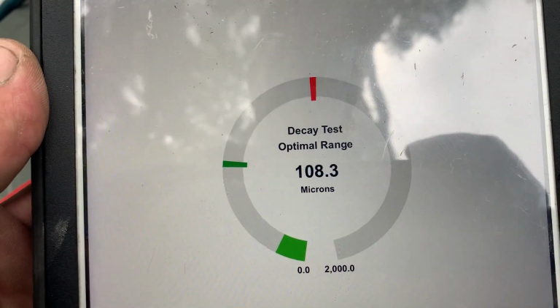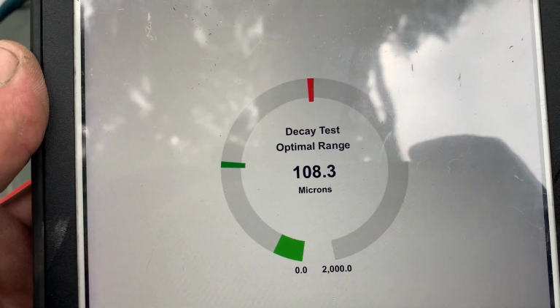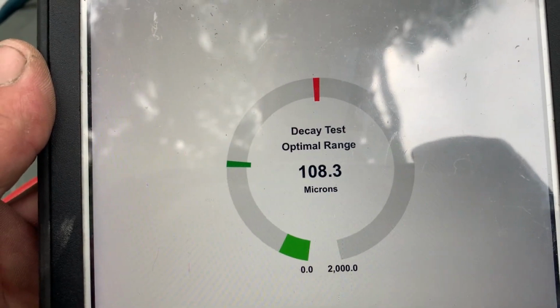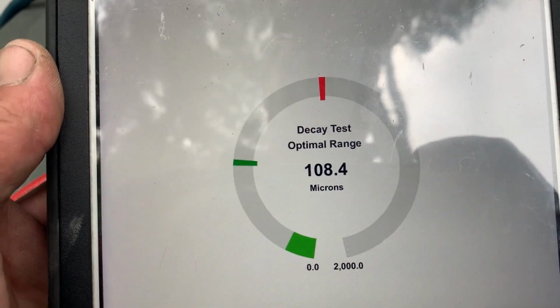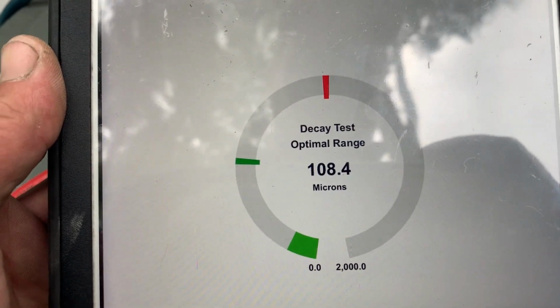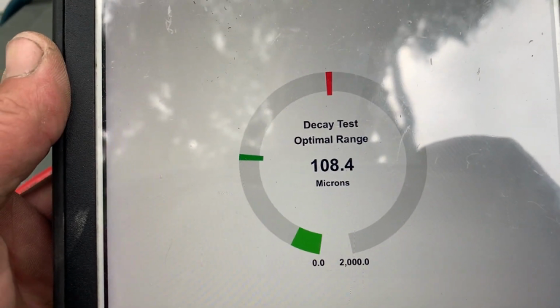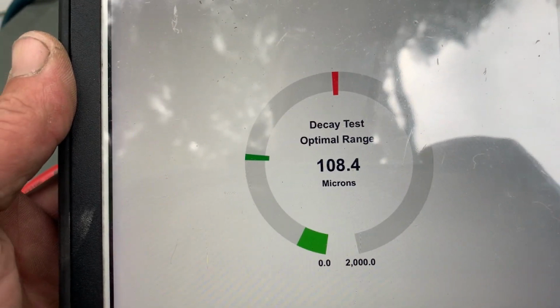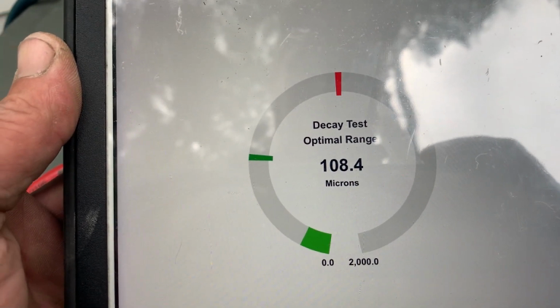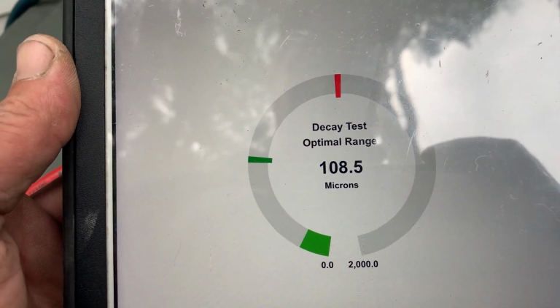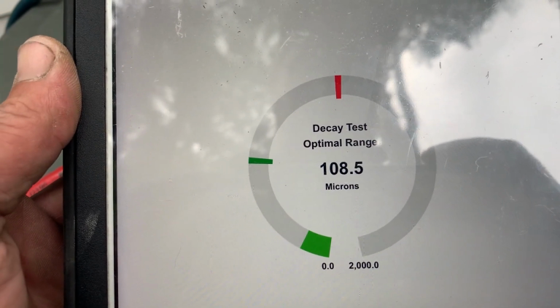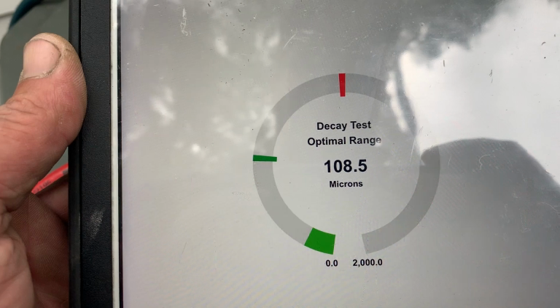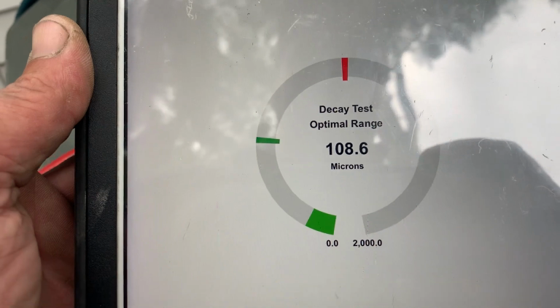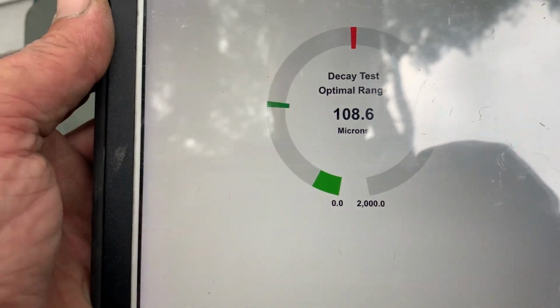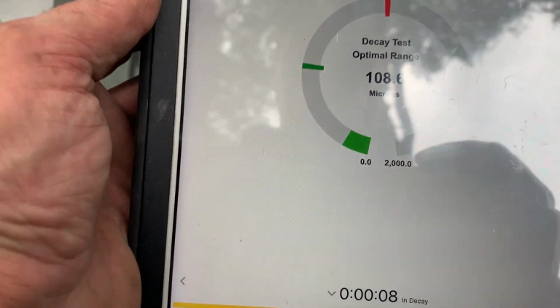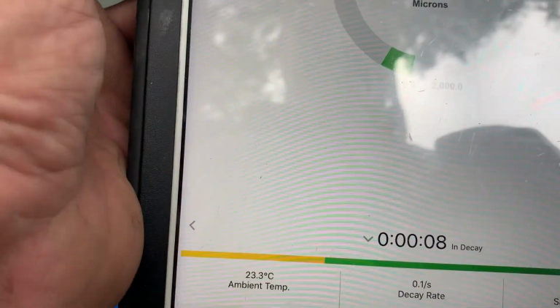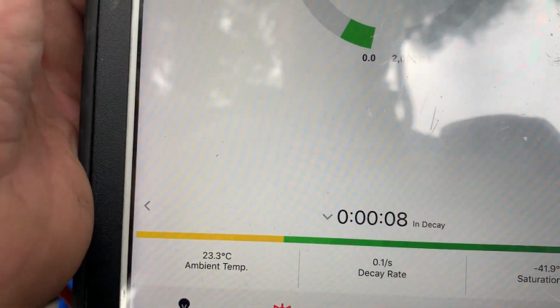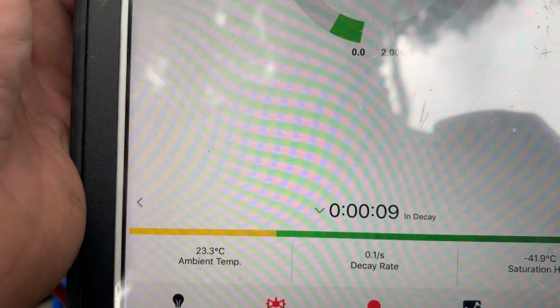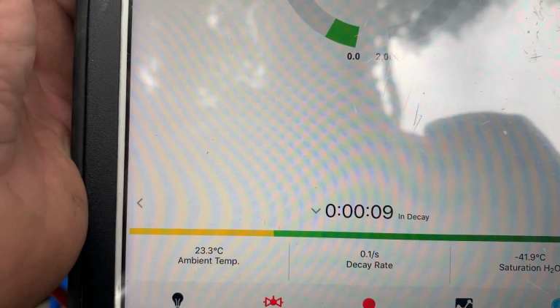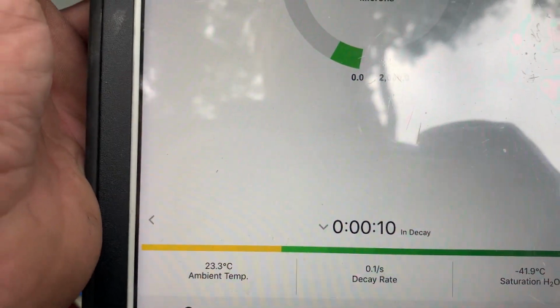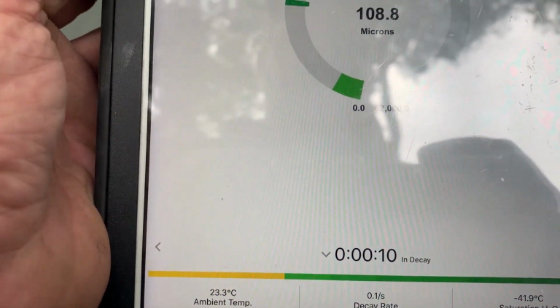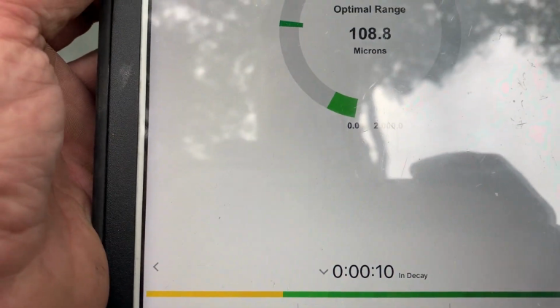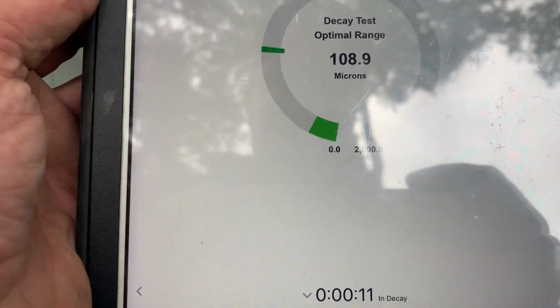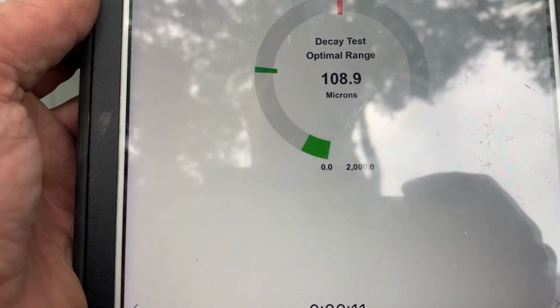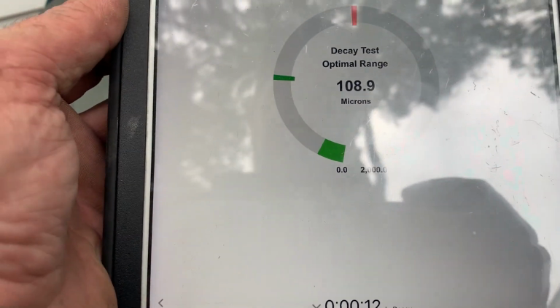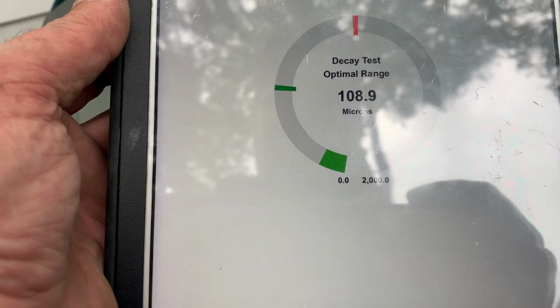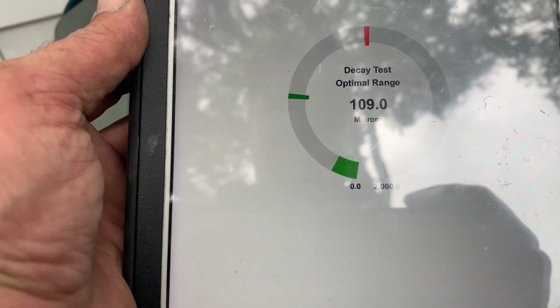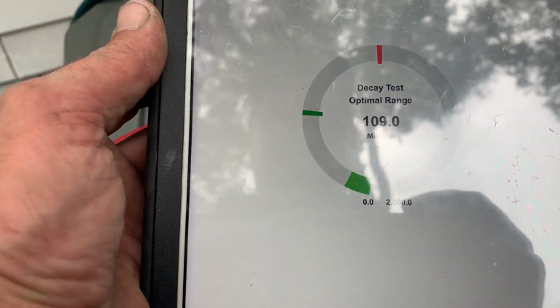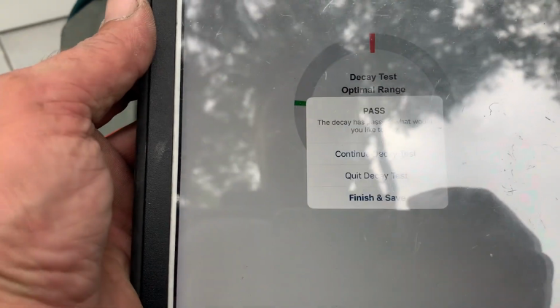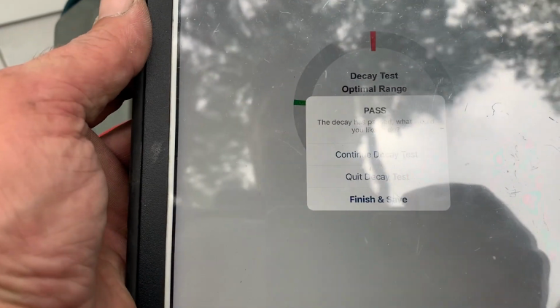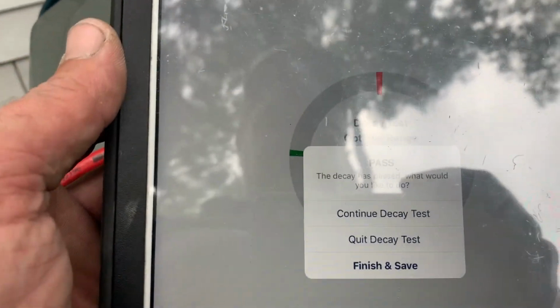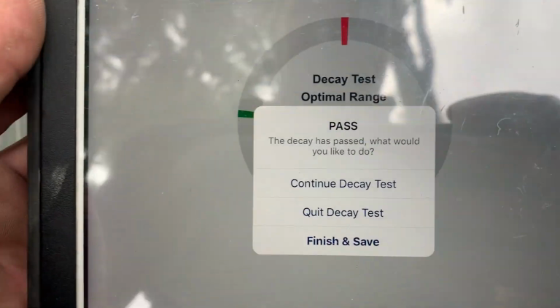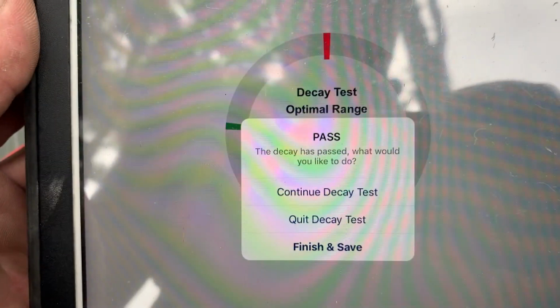We're still under 110 — we're at 108.5. And in about 15 seconds we should get a passing decay test on the system. And there it is — pass.